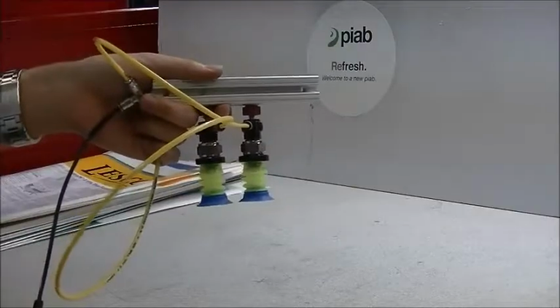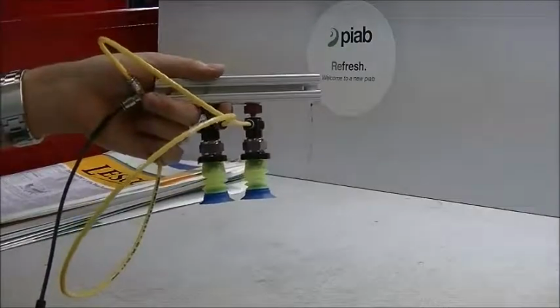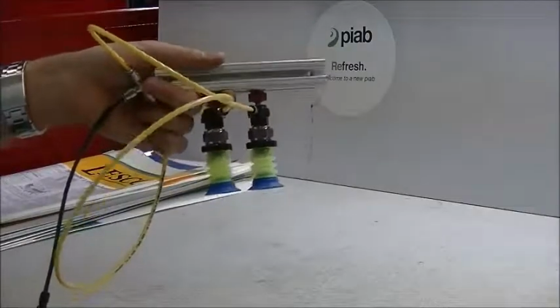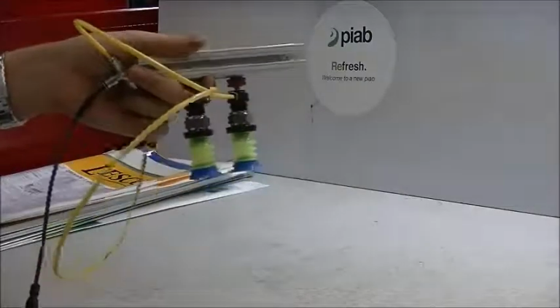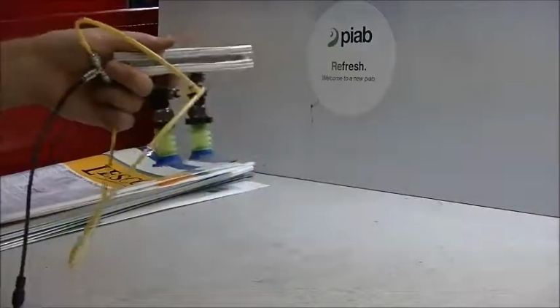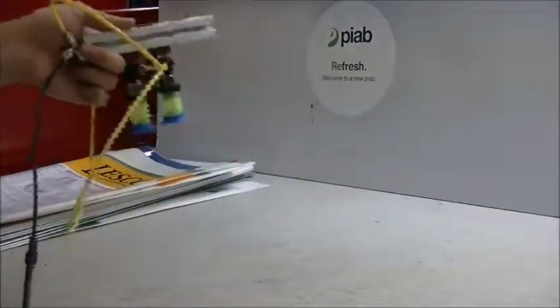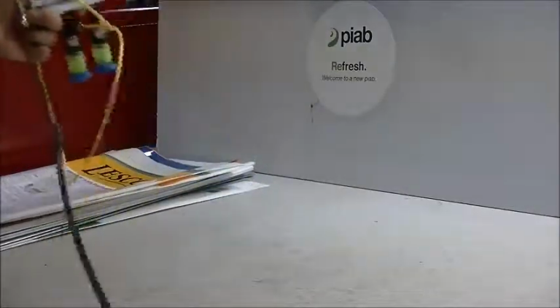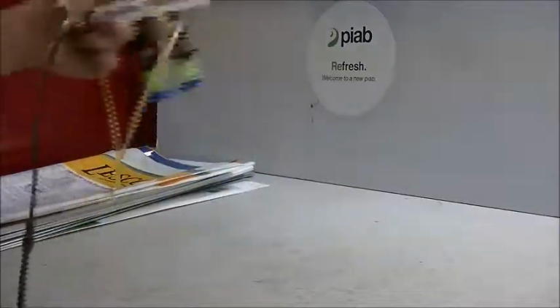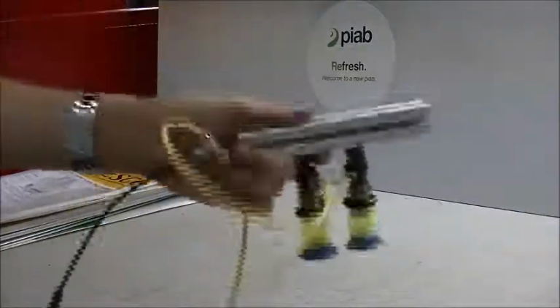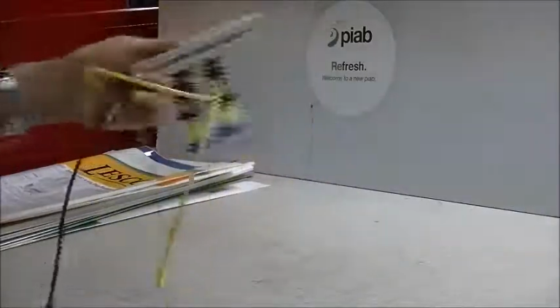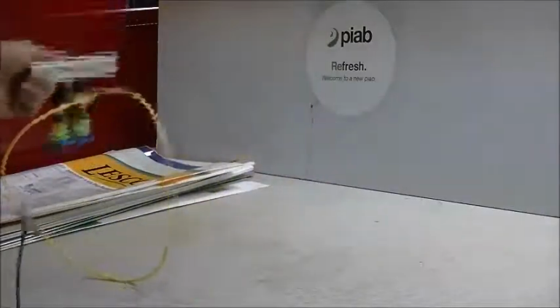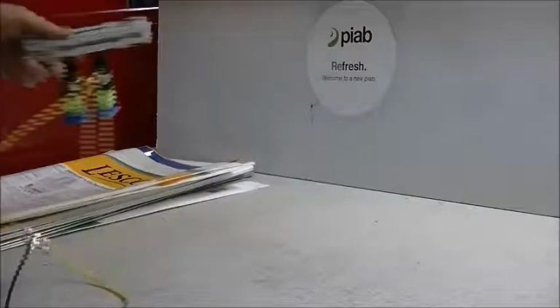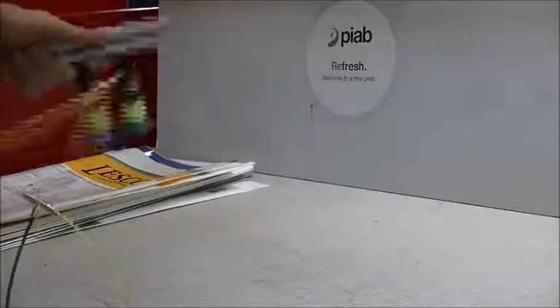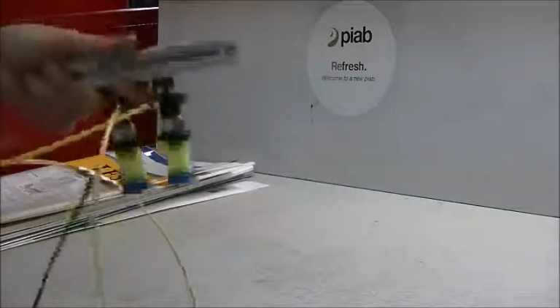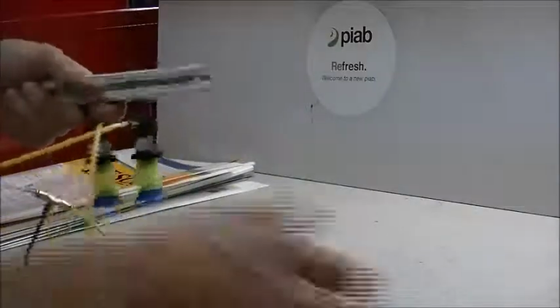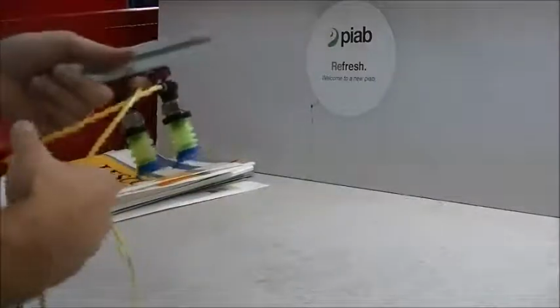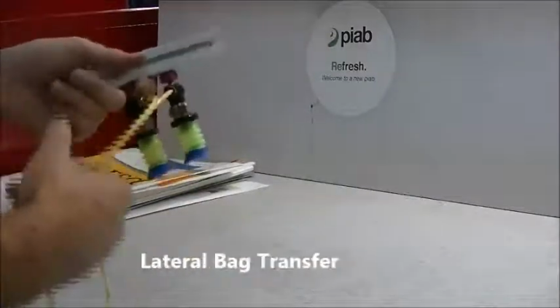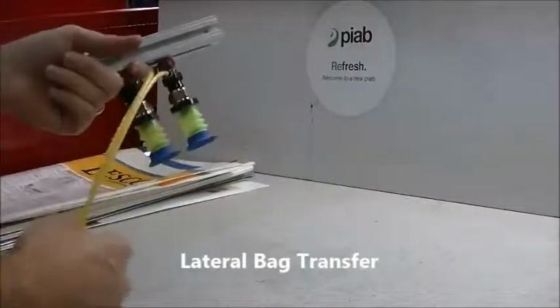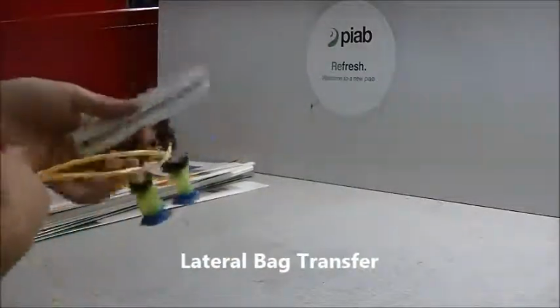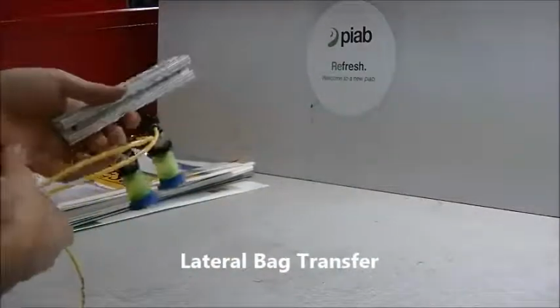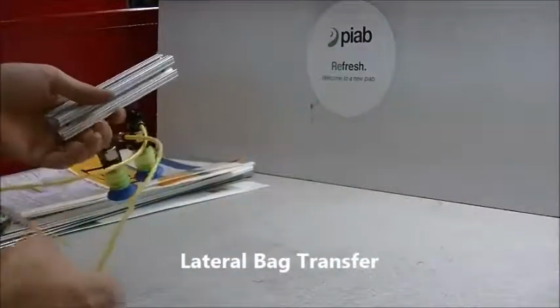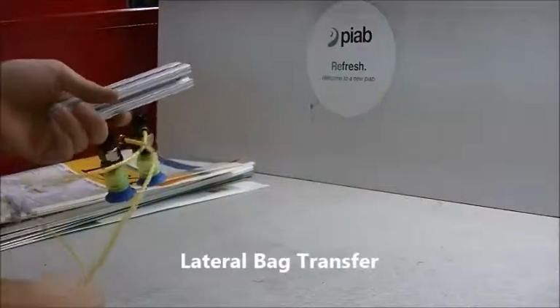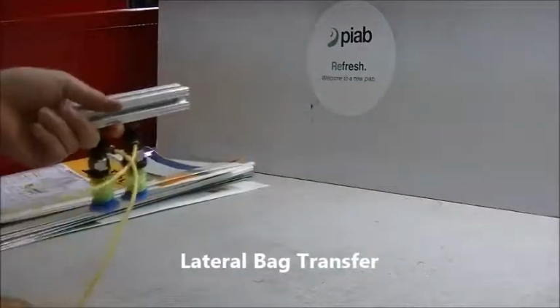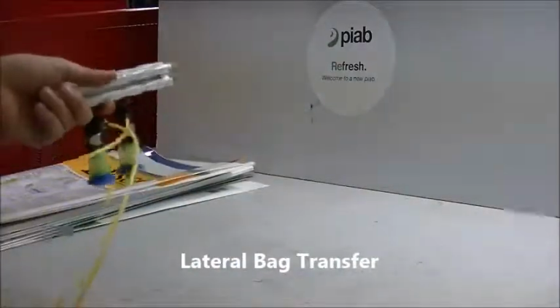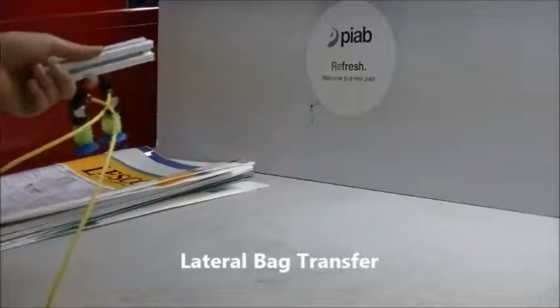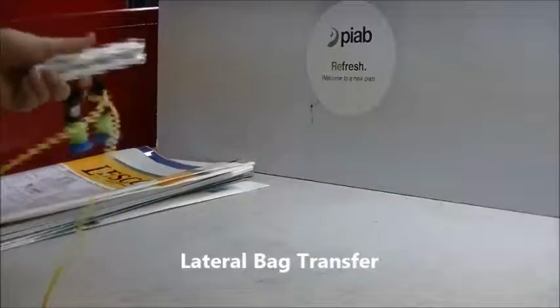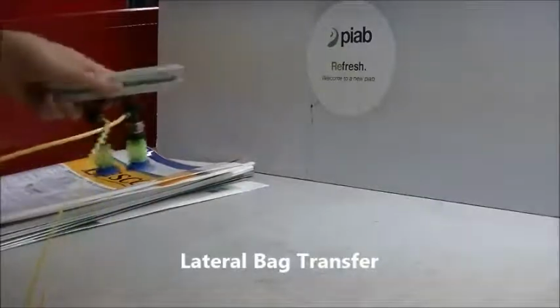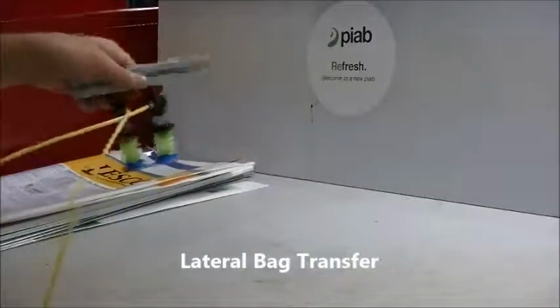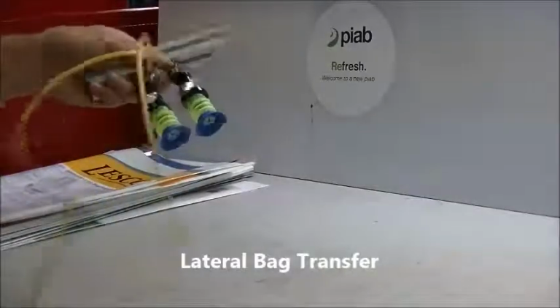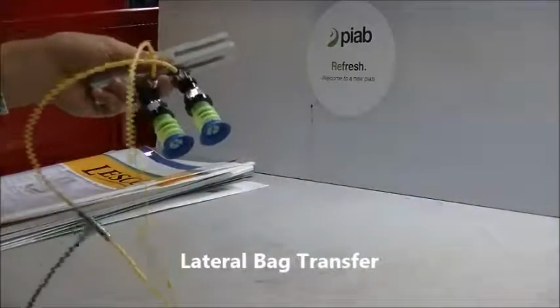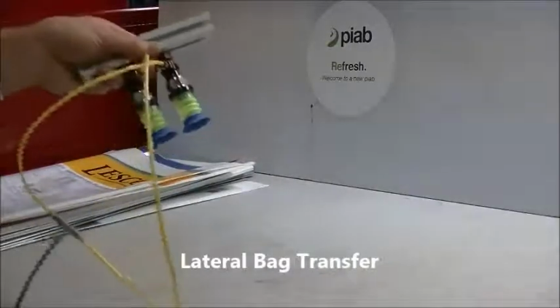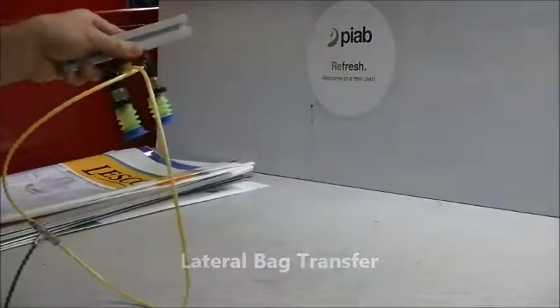Let's go ahead and start here and transfer the bags from point A to point B. We'll give a little shake test between each one and see how they hold up with the cups grabbing onto the bags.